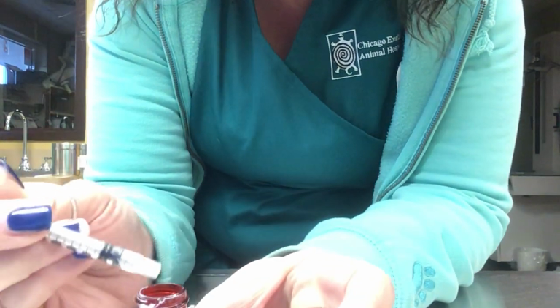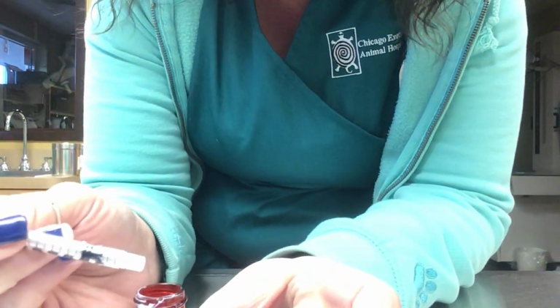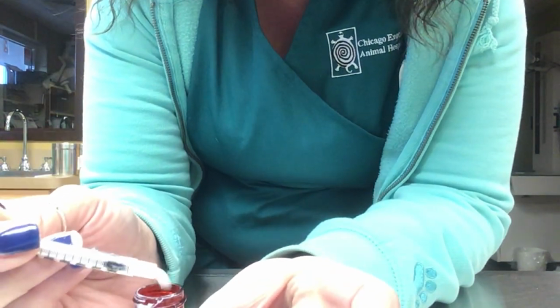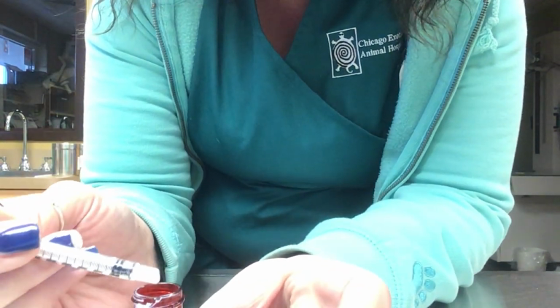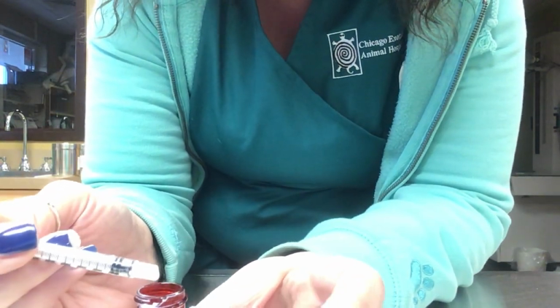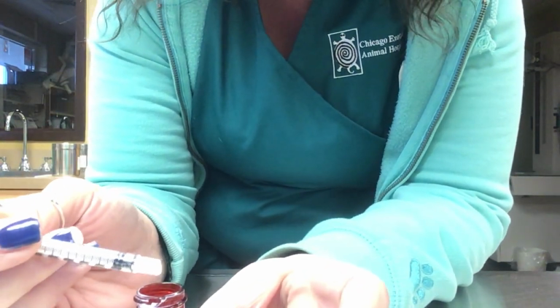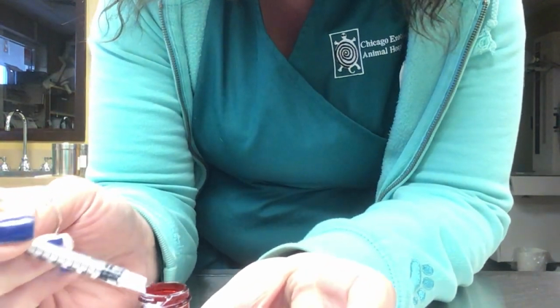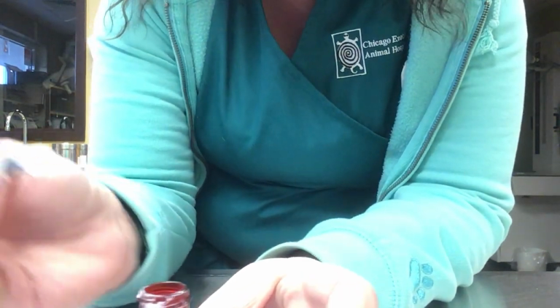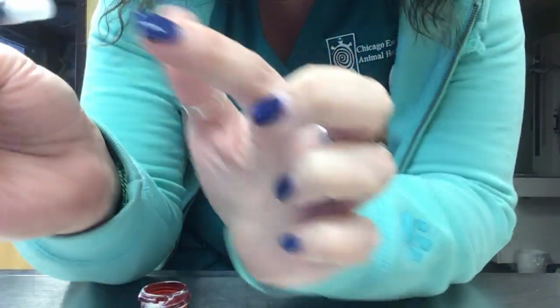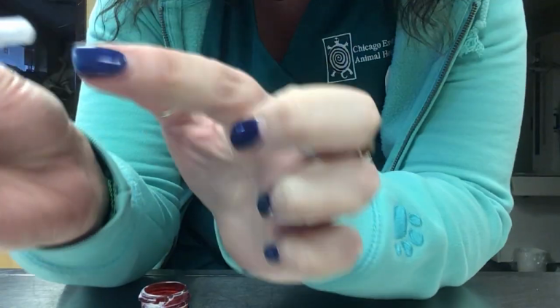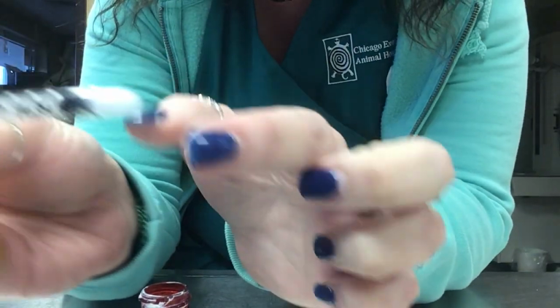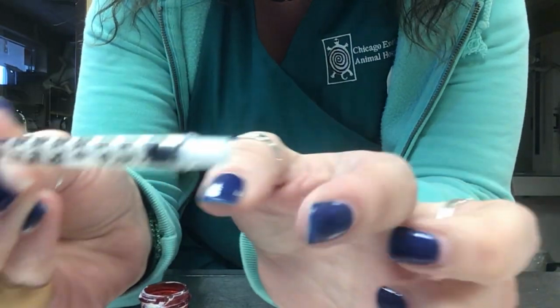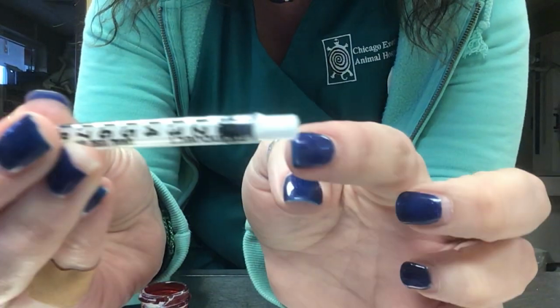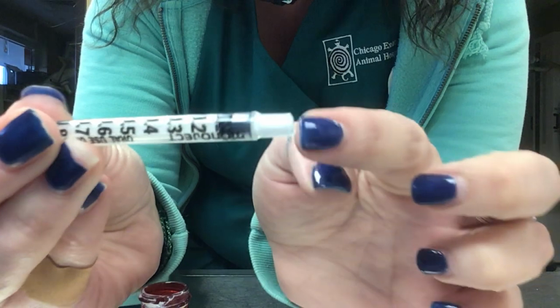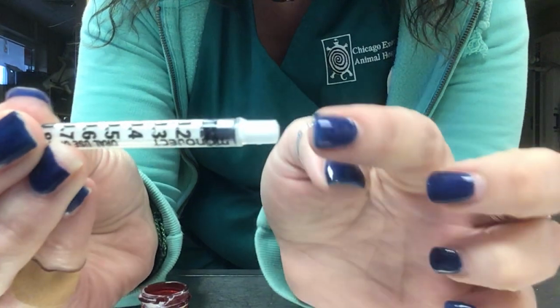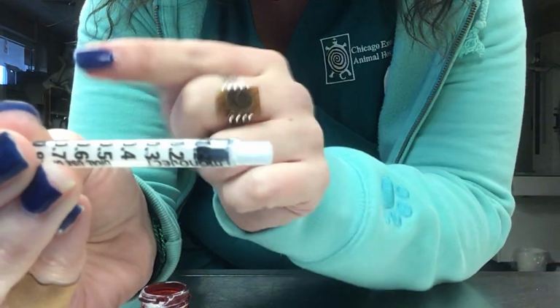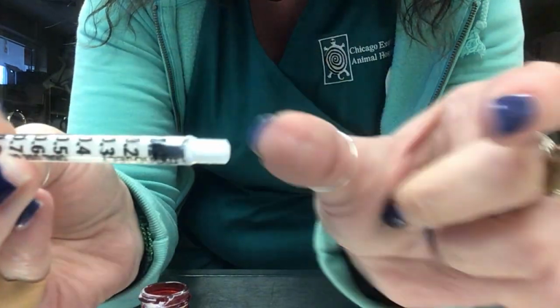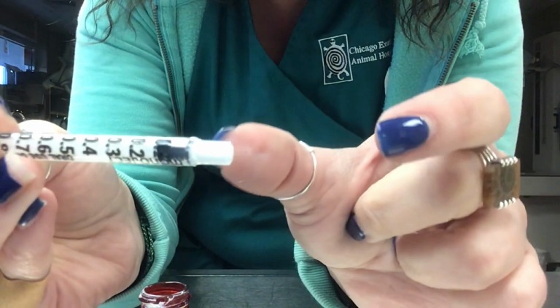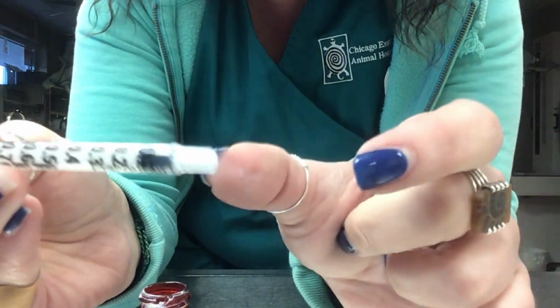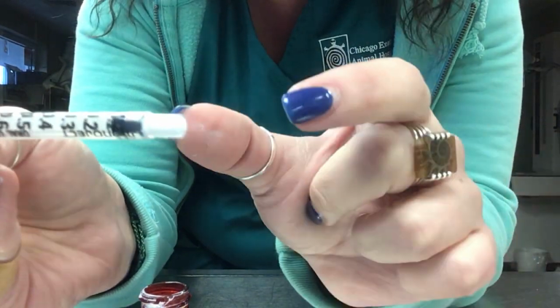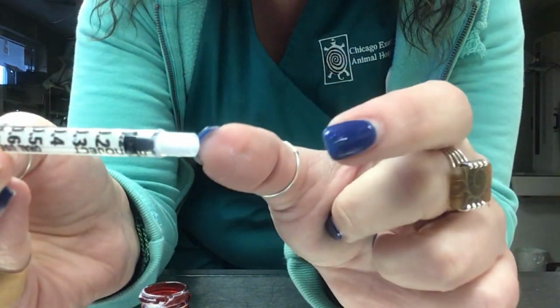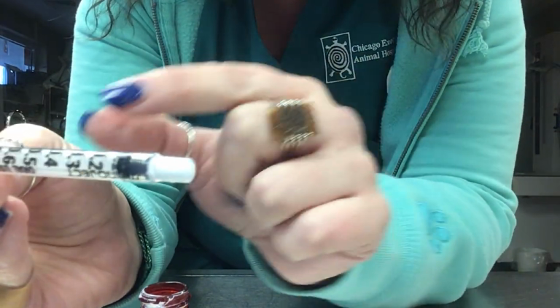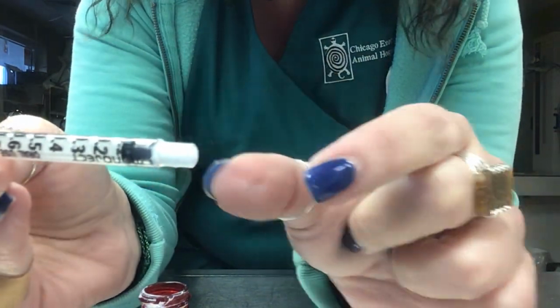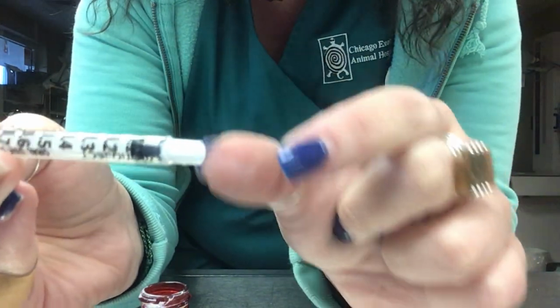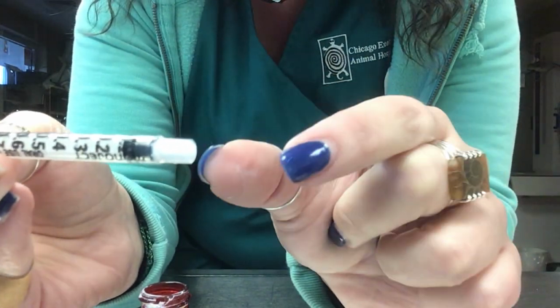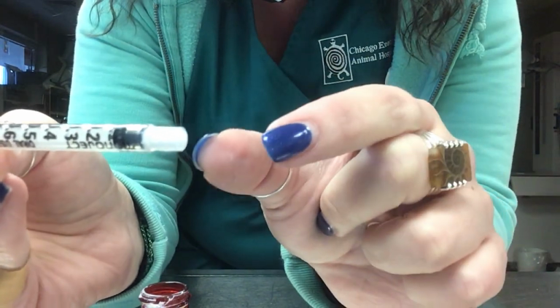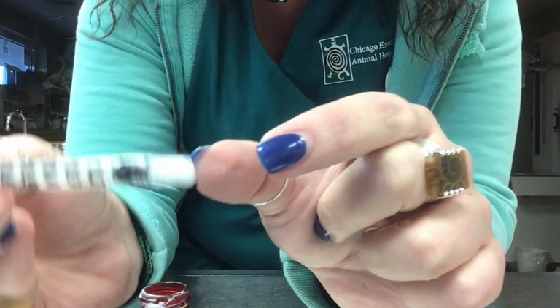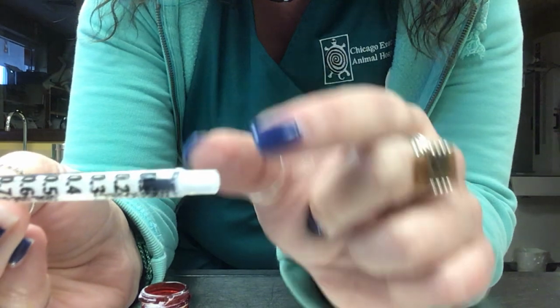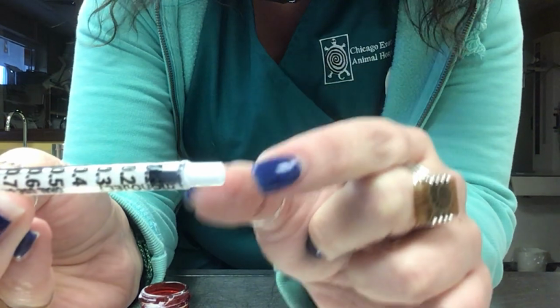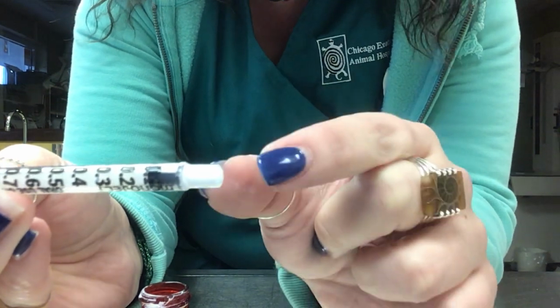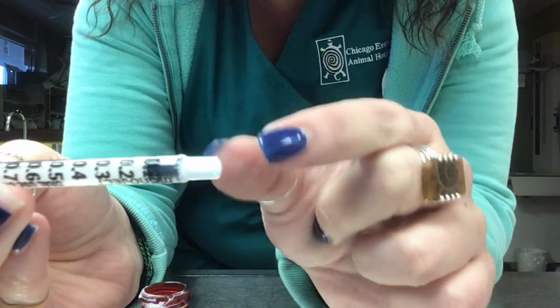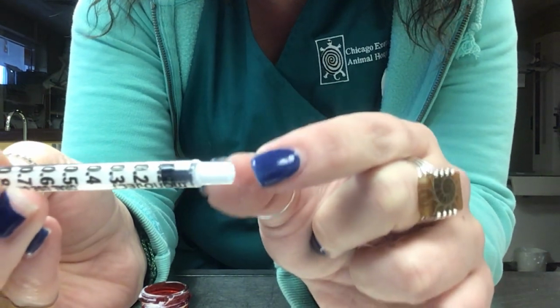Once you give the medication, there will still be medication in the tip of the syringe after it is completely empty. The plunger will be all the way to the end, but there will always be medication remaining in the tip.